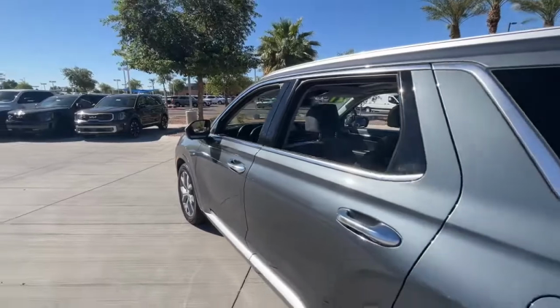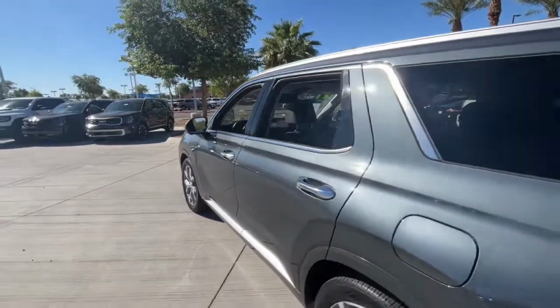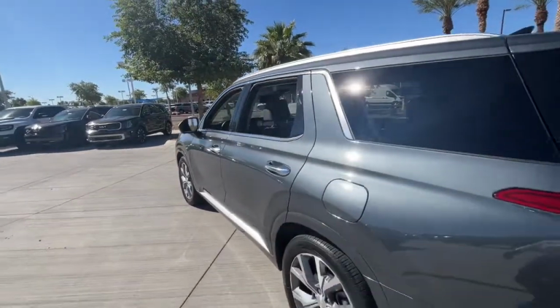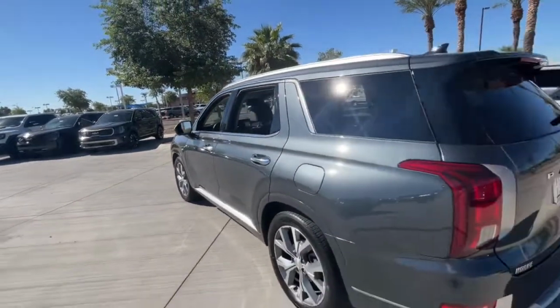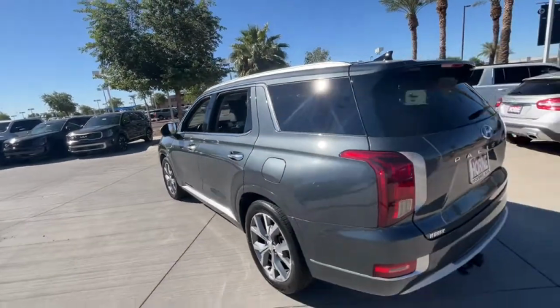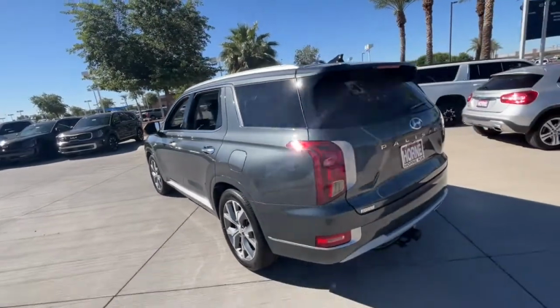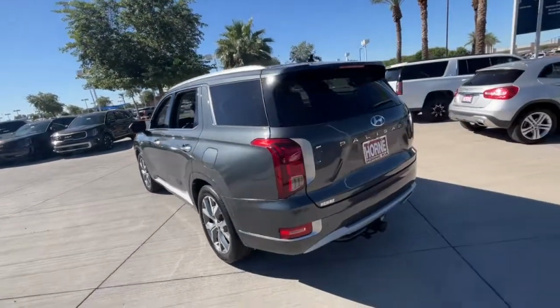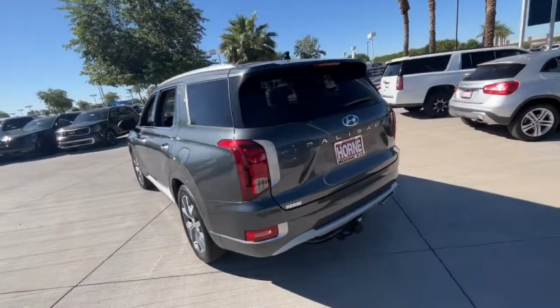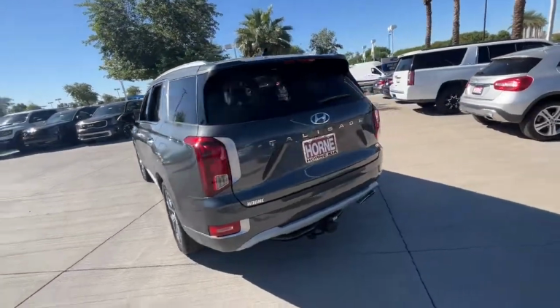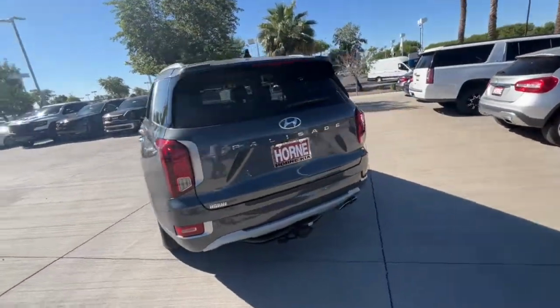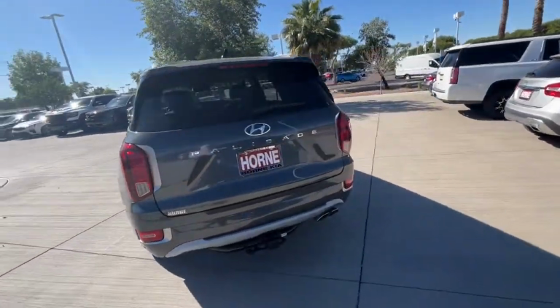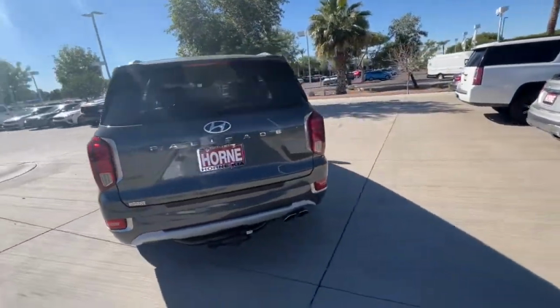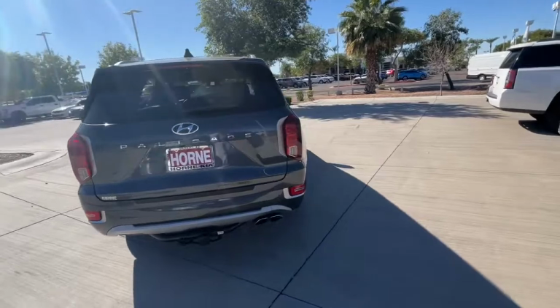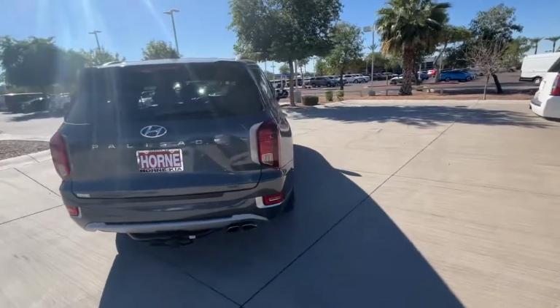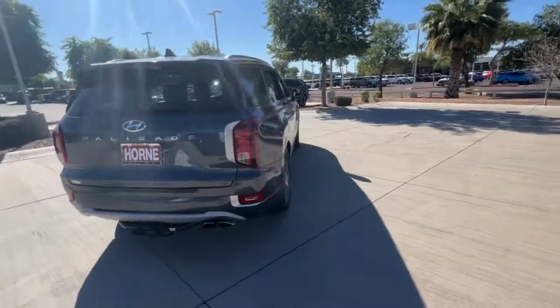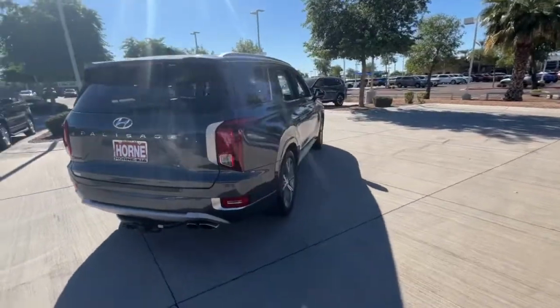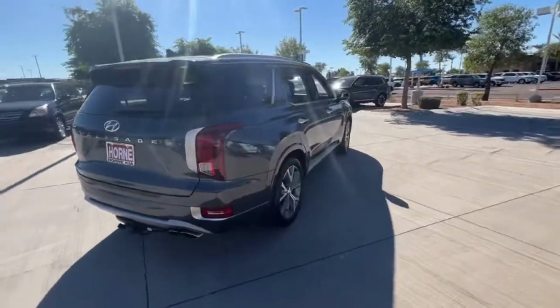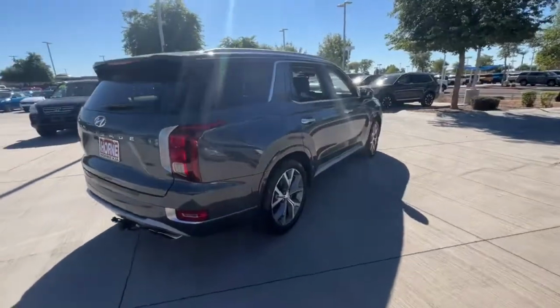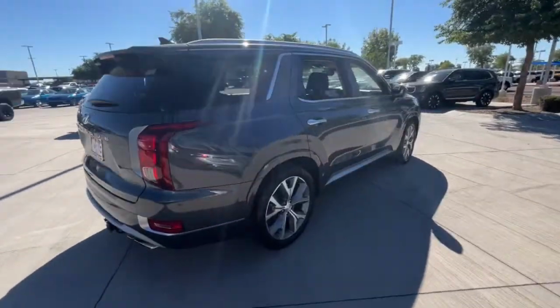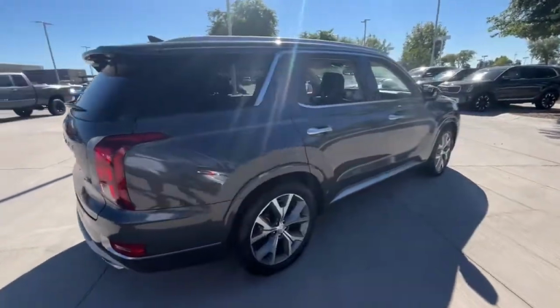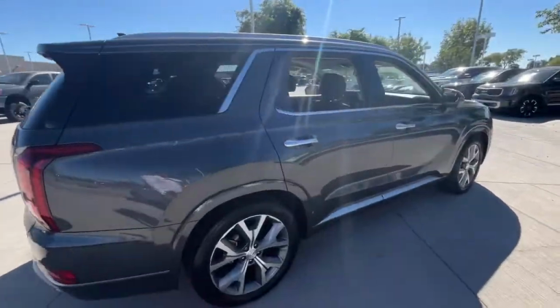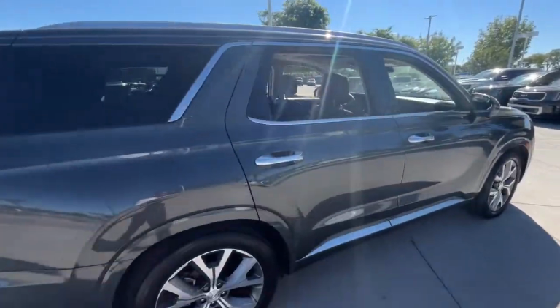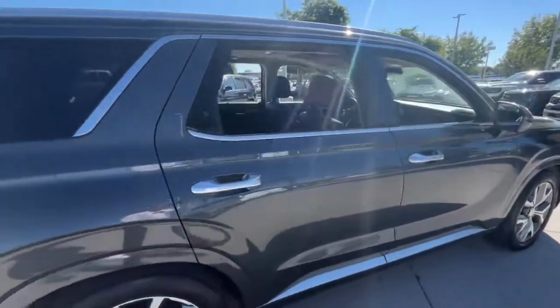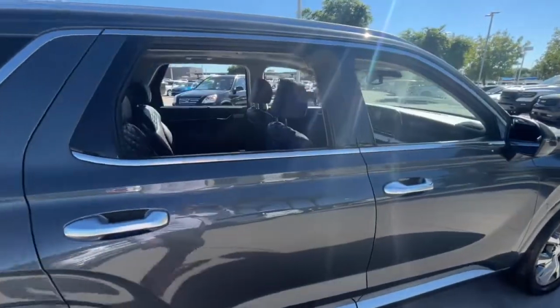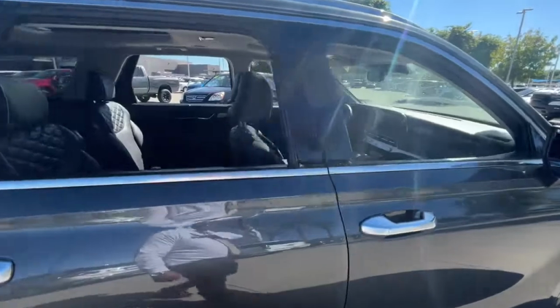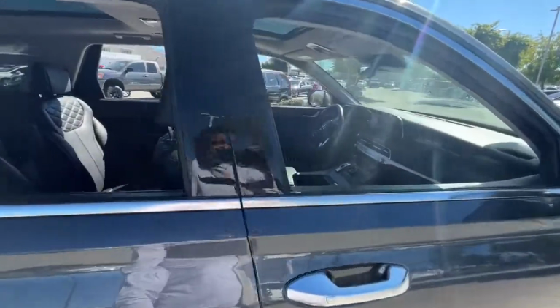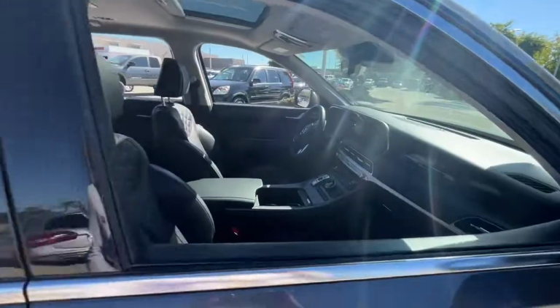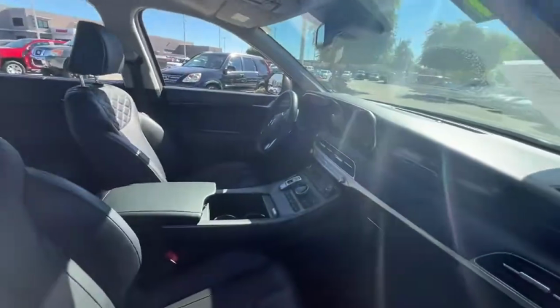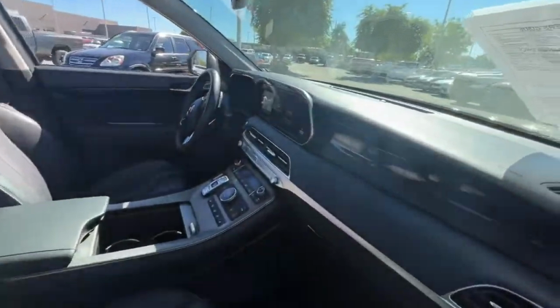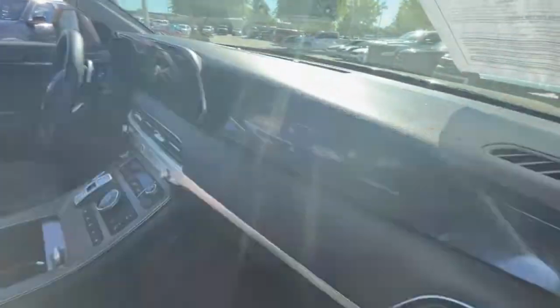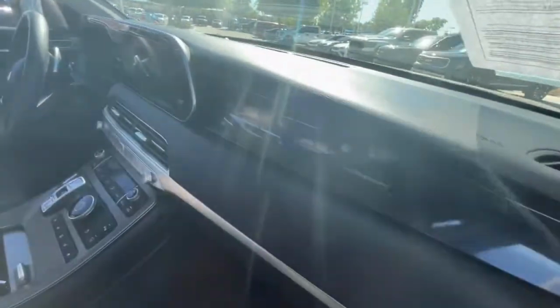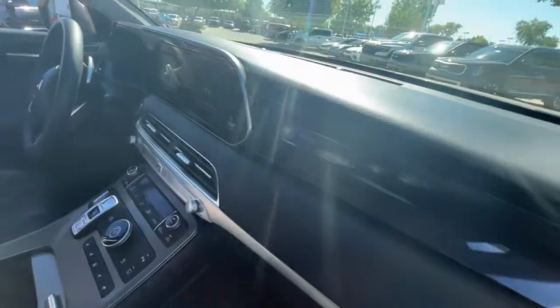Navigation system, sunroof, hands-free liftgate, keyless entry, satellite radio, premium sound system, remote engine start, backup camera, power passenger seat, and heated rear seats.